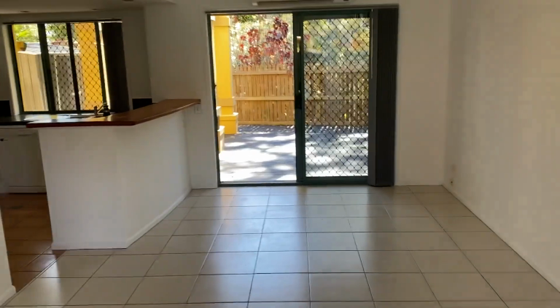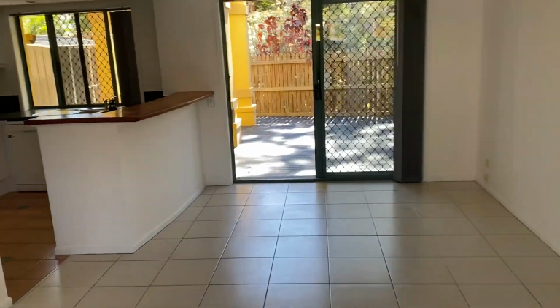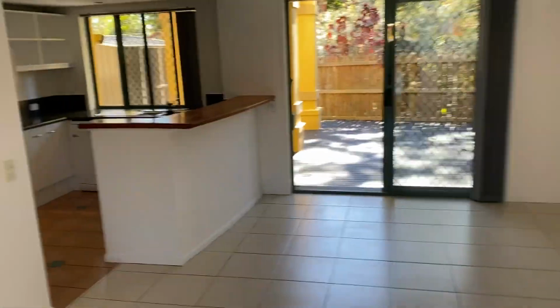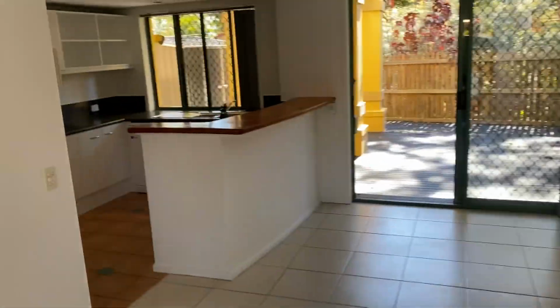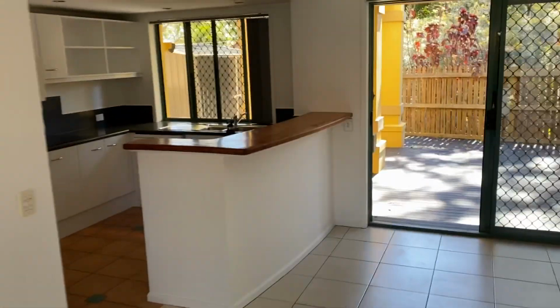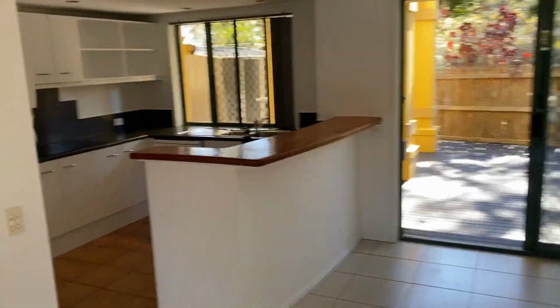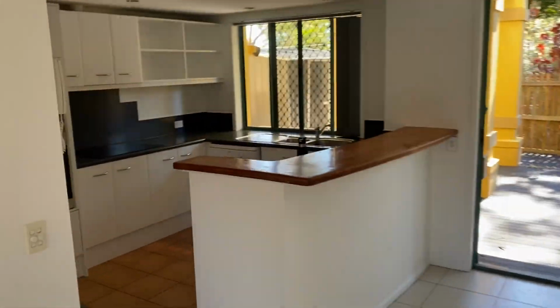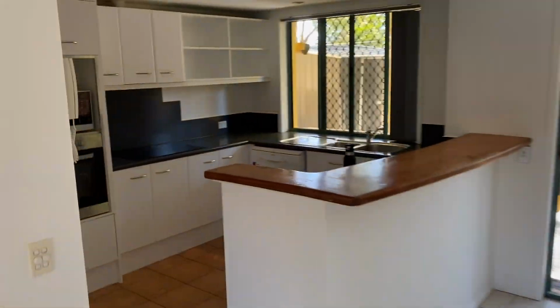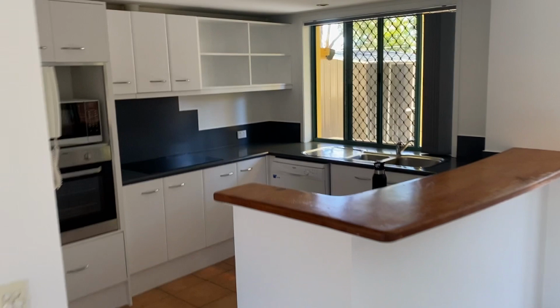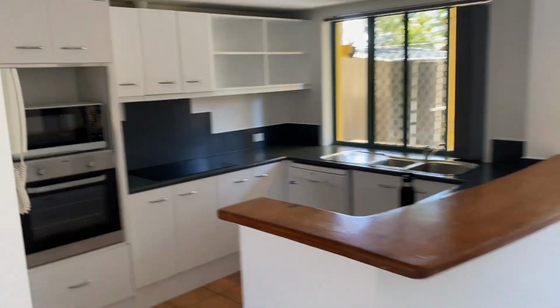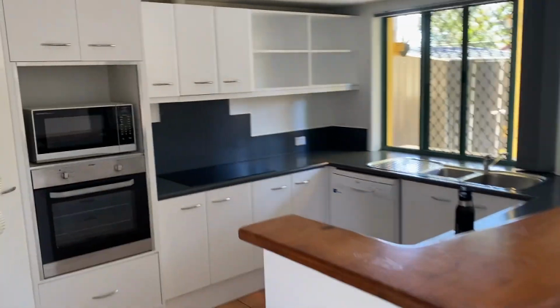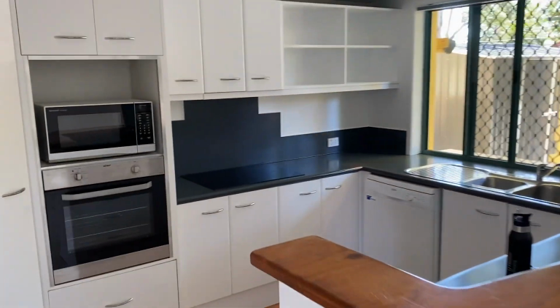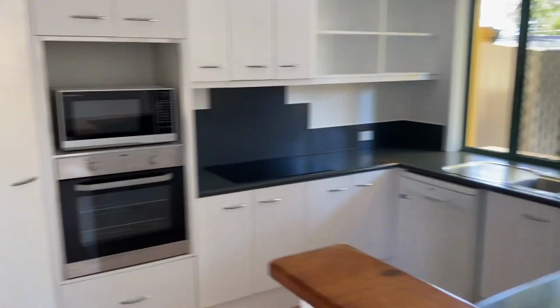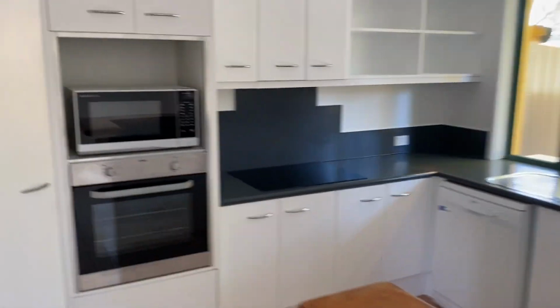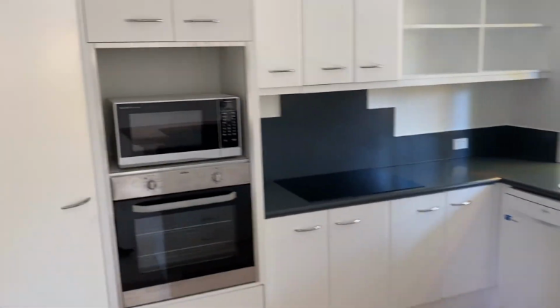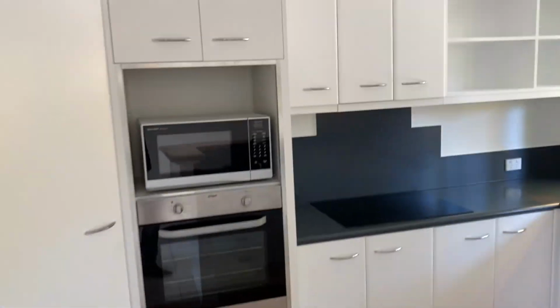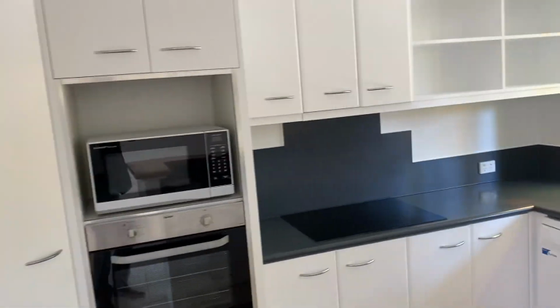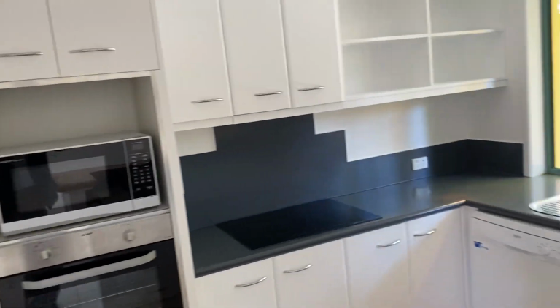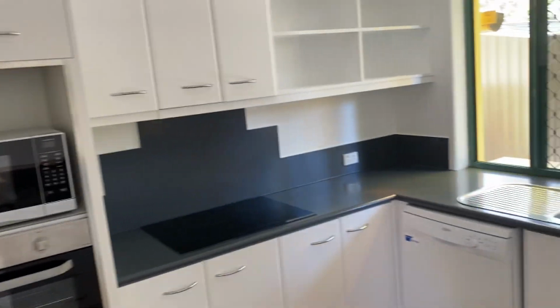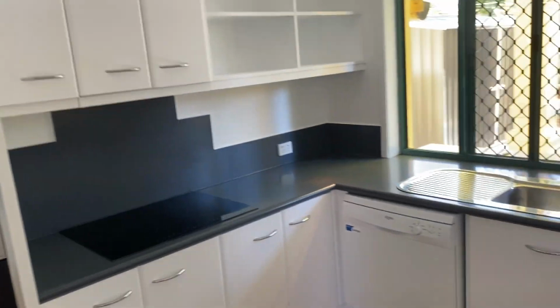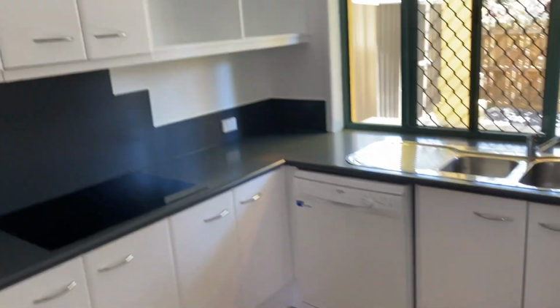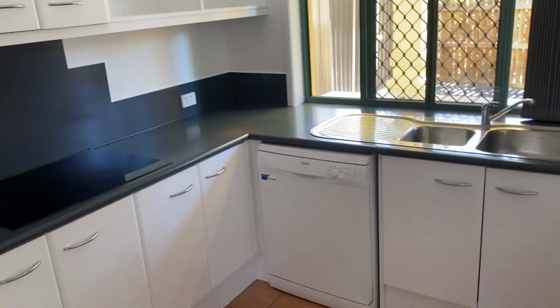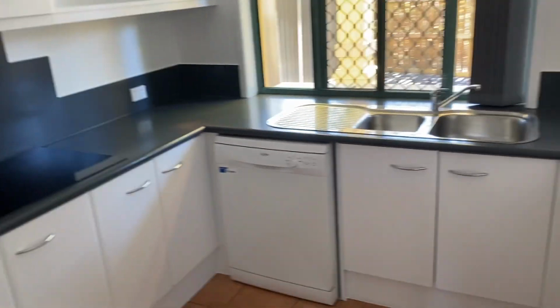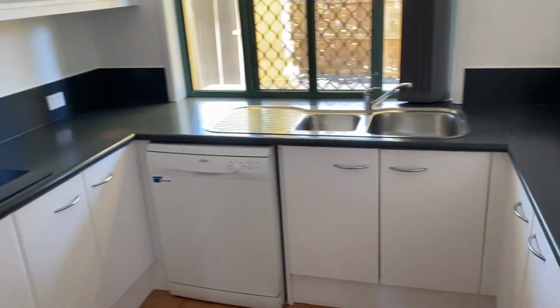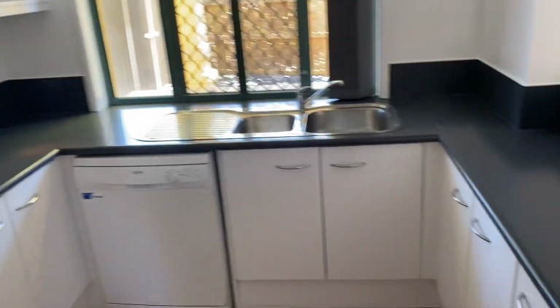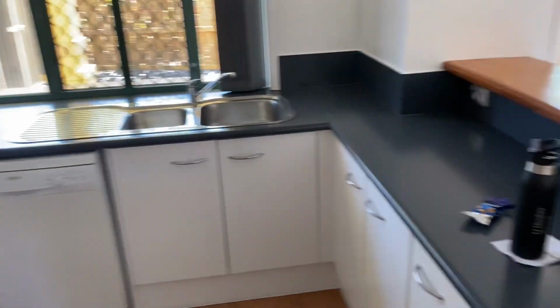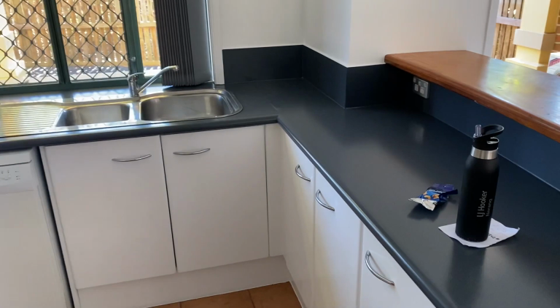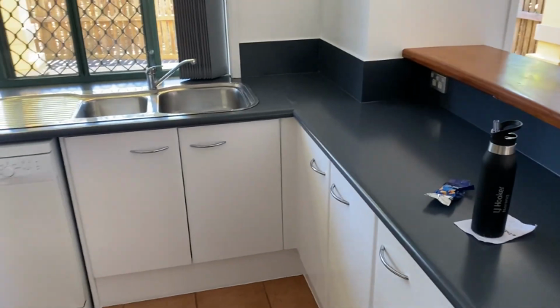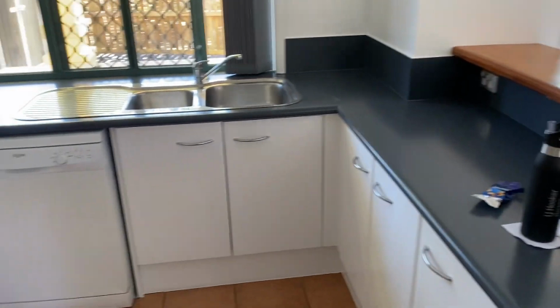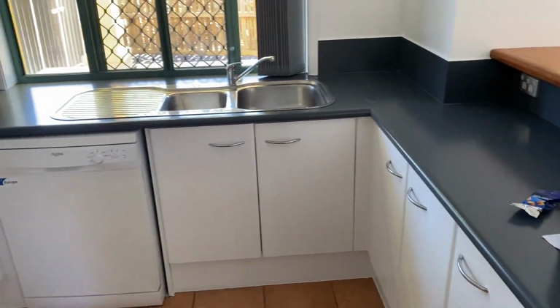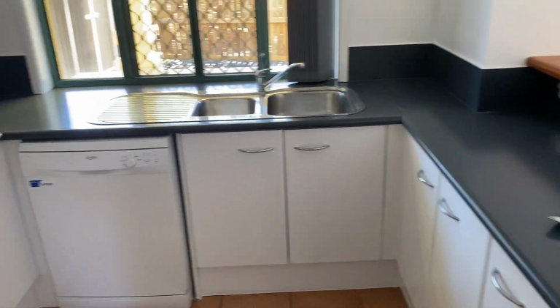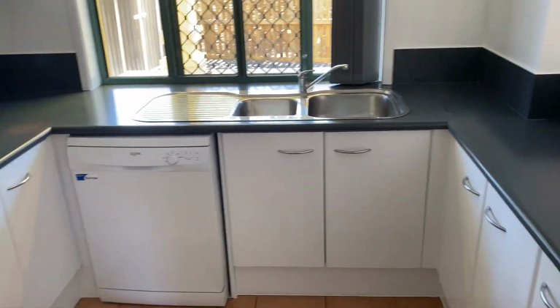New blinds right throughout. With the kitchen, the bench tops and cupboards have been repainted to give it a nice freshen up.